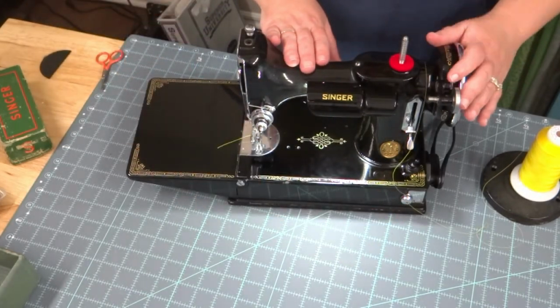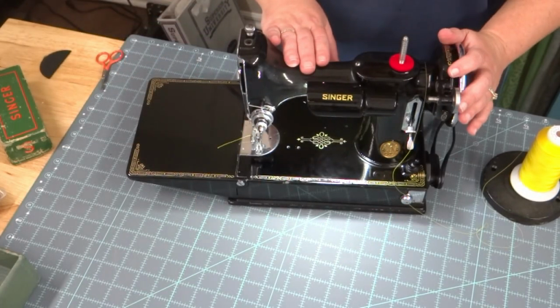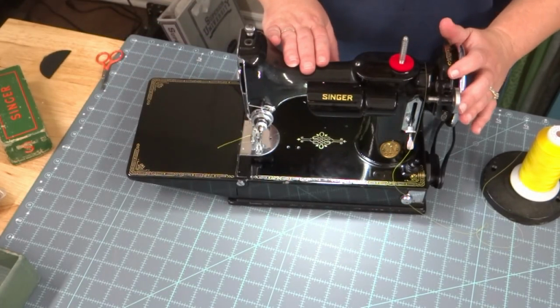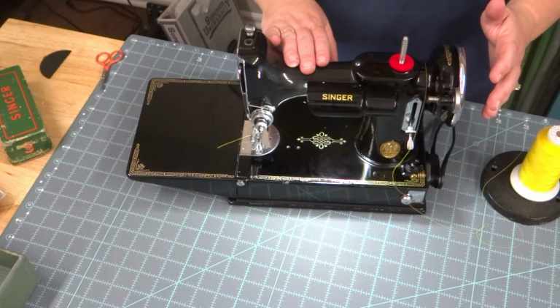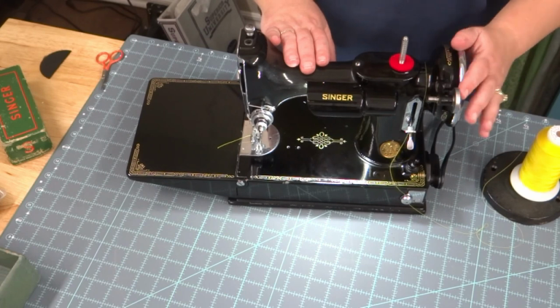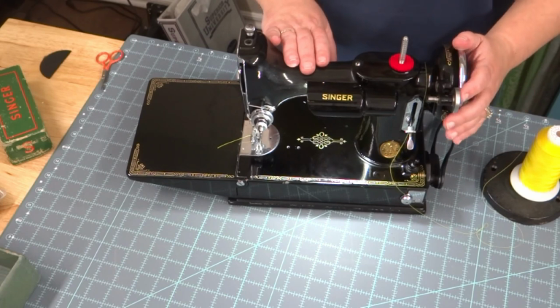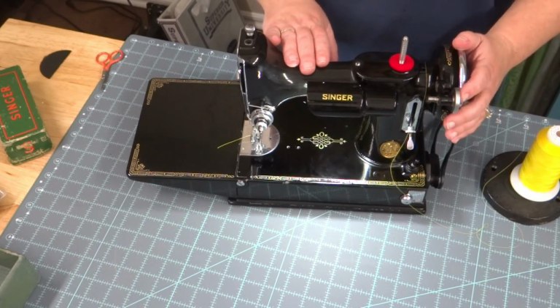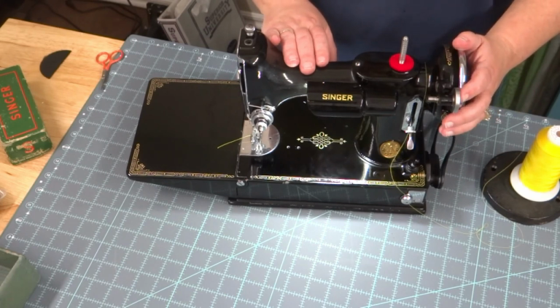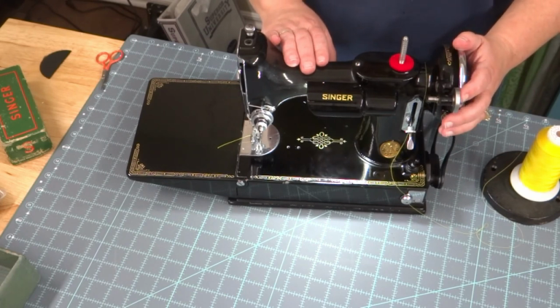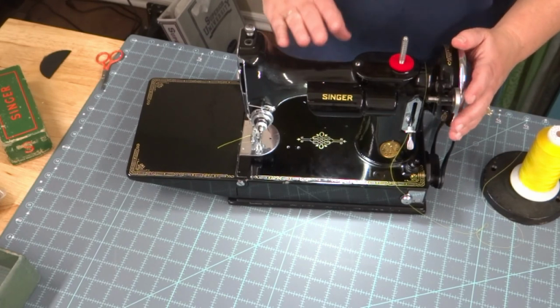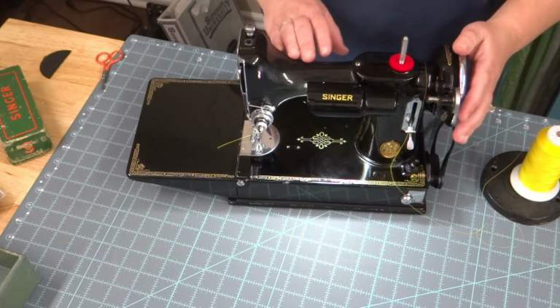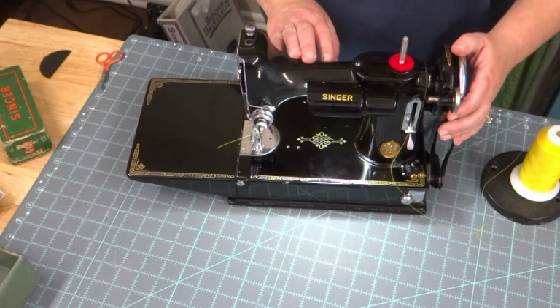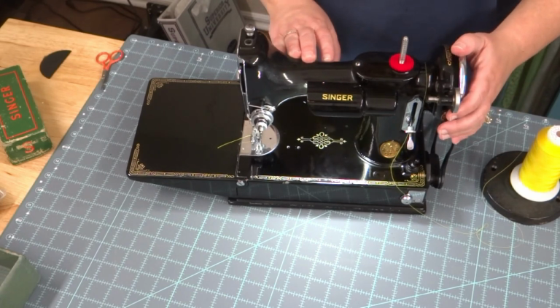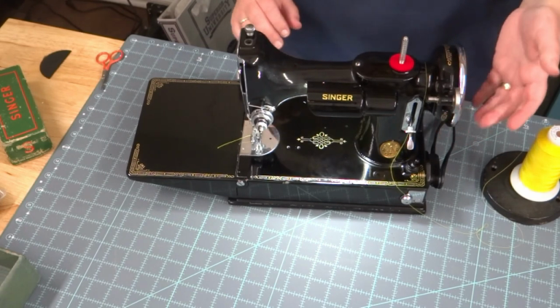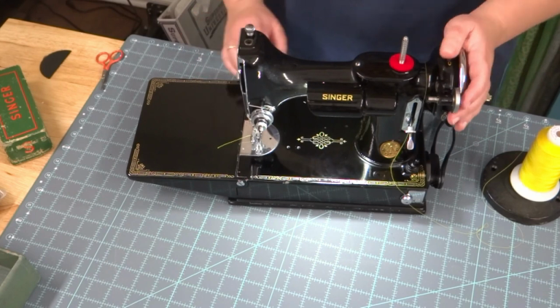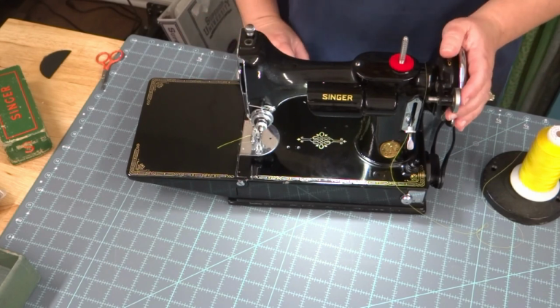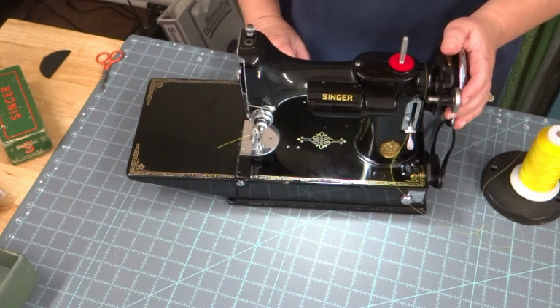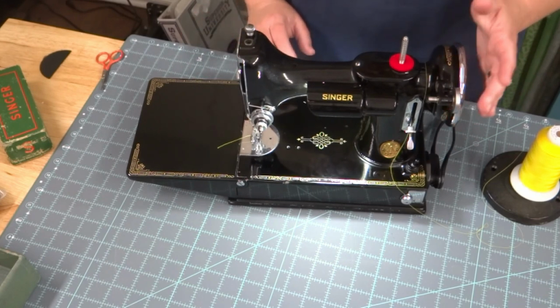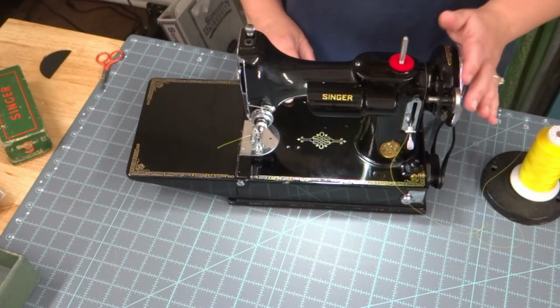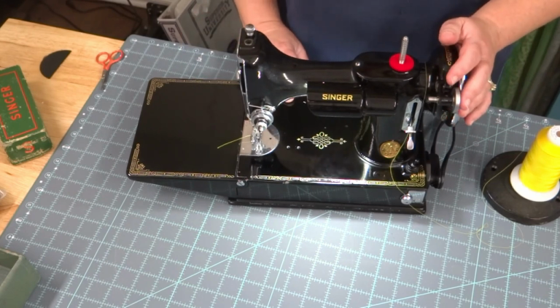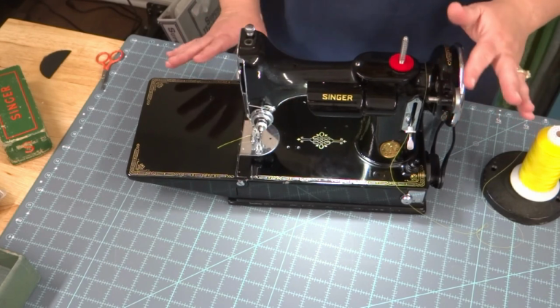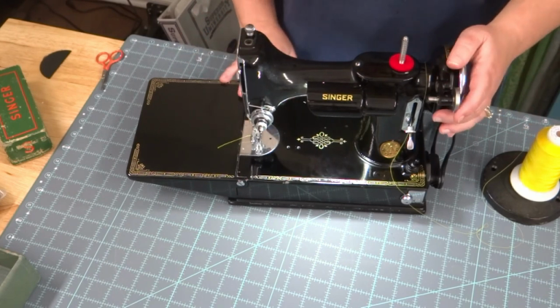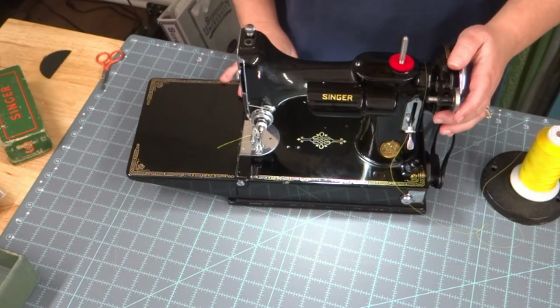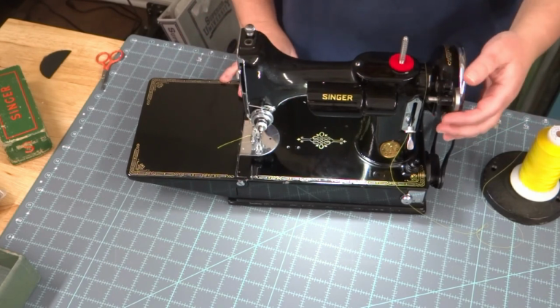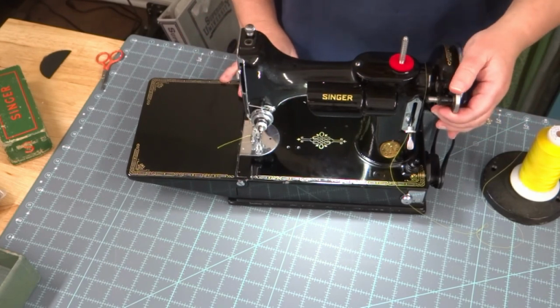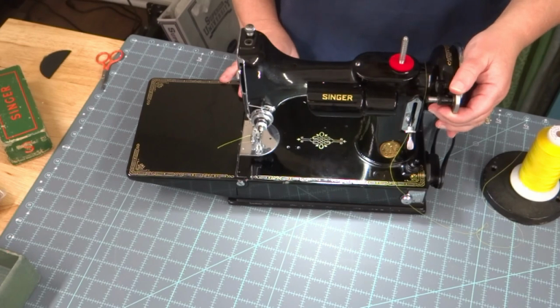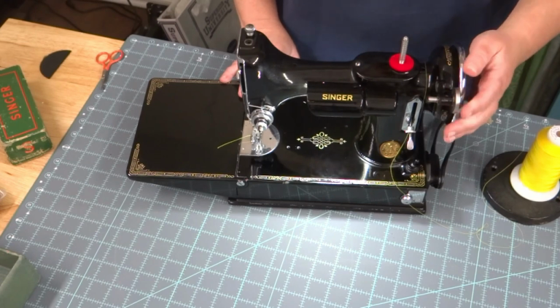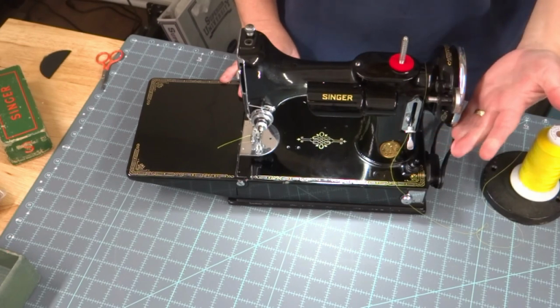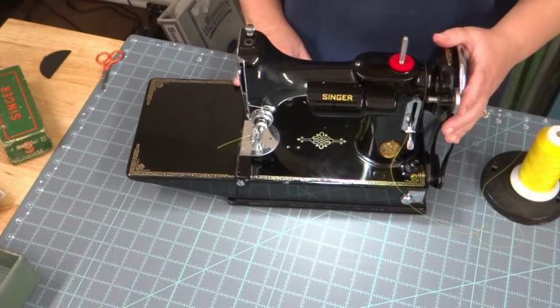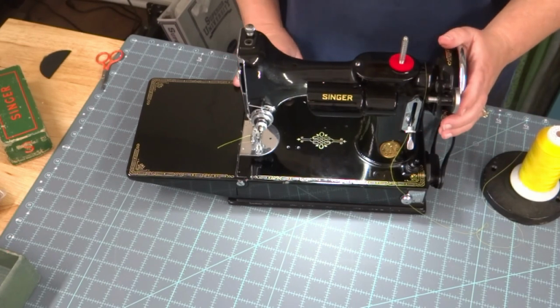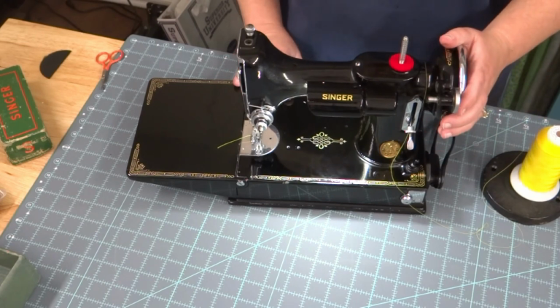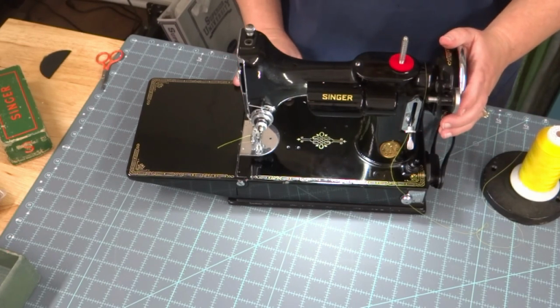Anyway, I hope you liked the unboxing — I thought it was fun. I'm really excited about this machine. I'm glad she's here. Her name is Priscilla, so I'm glad to have her join the family. If you have any questions just put them down in the comments, and I would love to hear what you think about it. Talk to you again soon — thanks, bye bye!